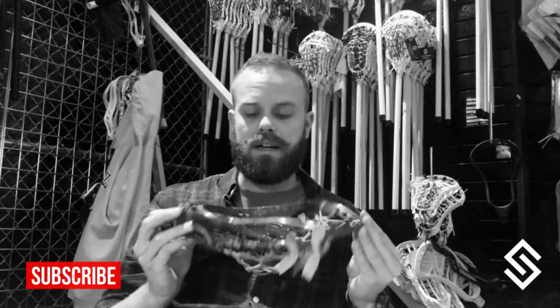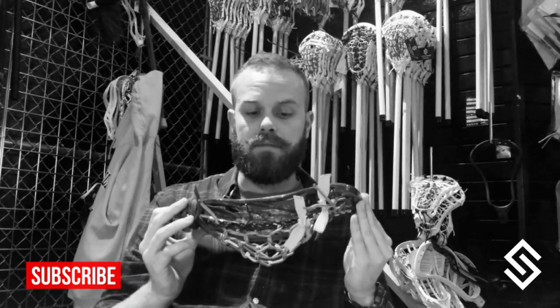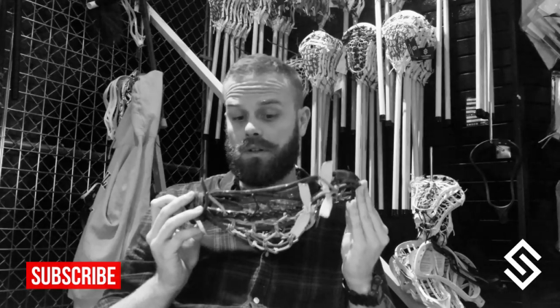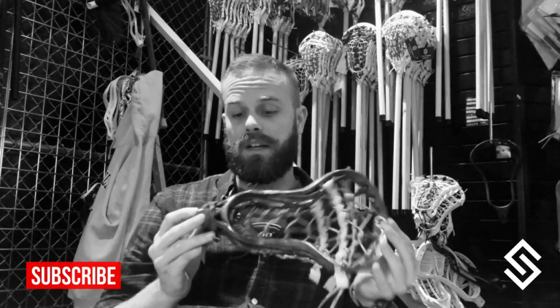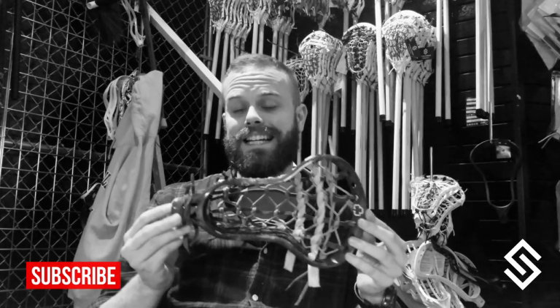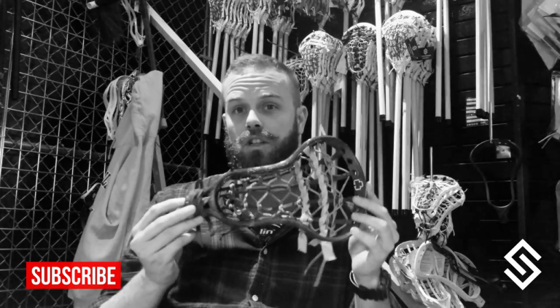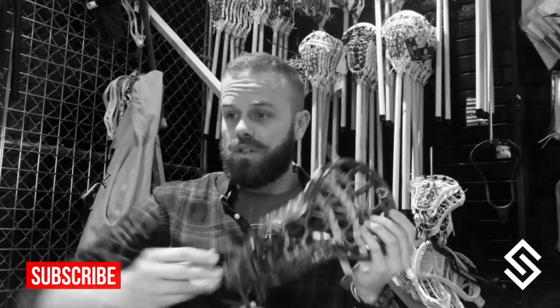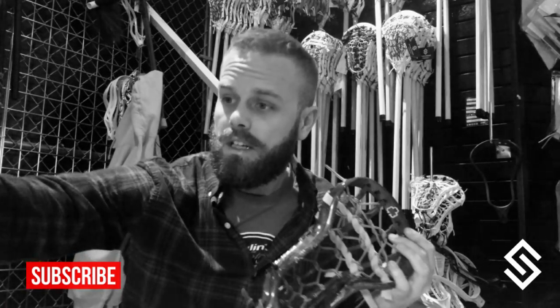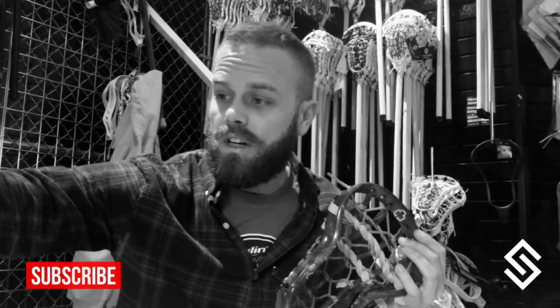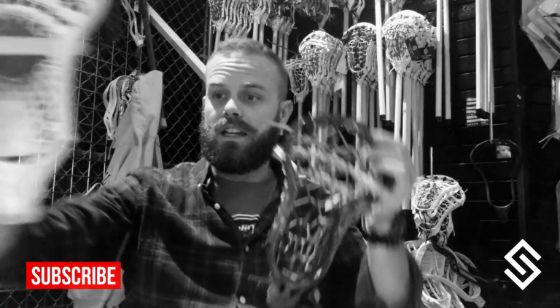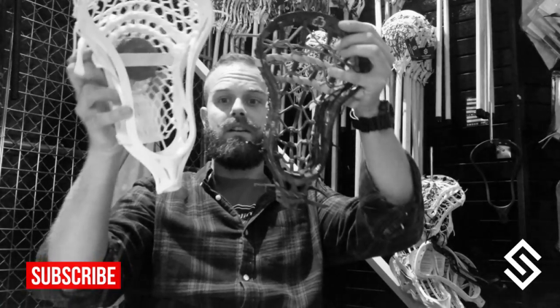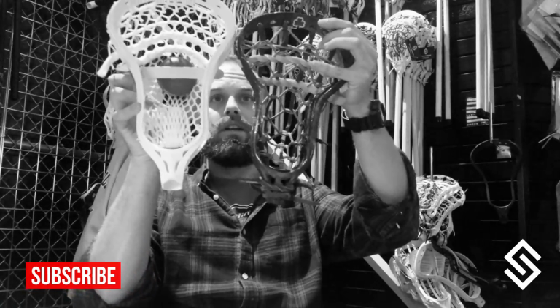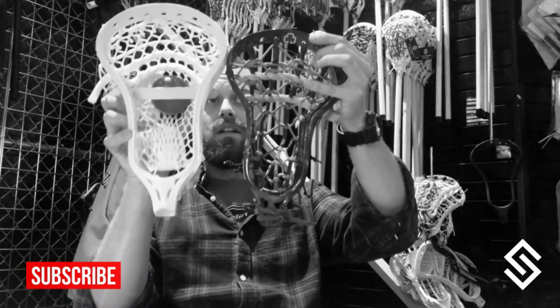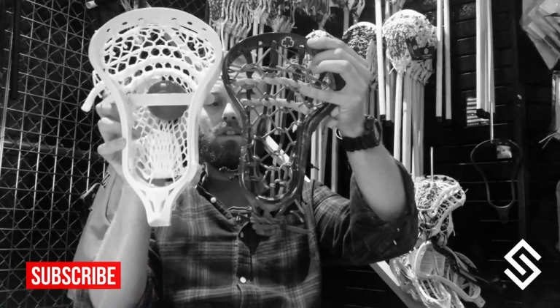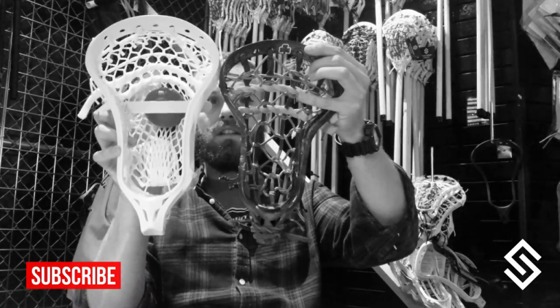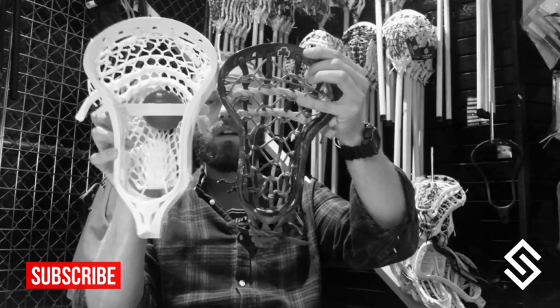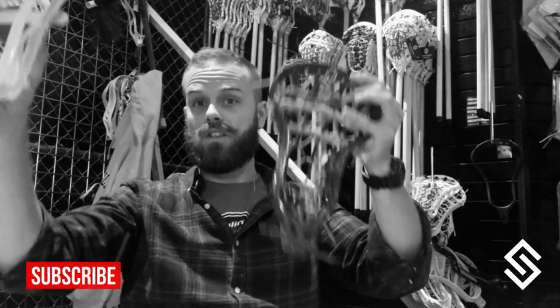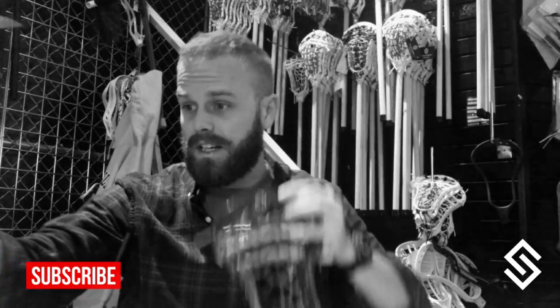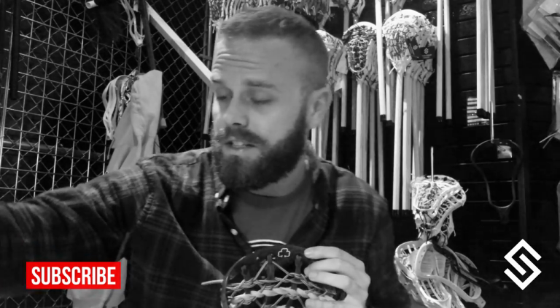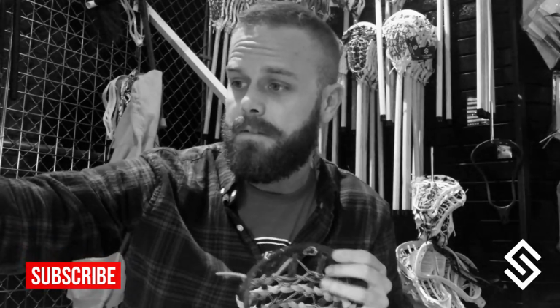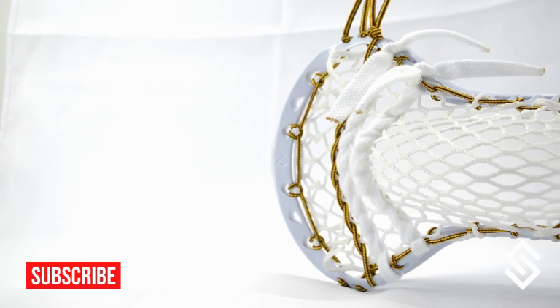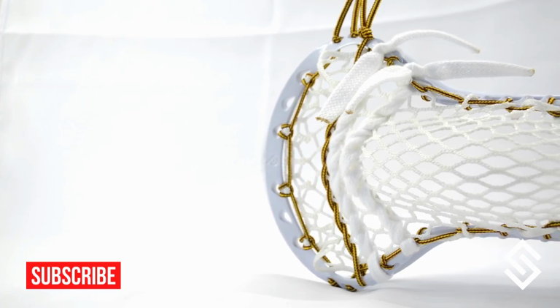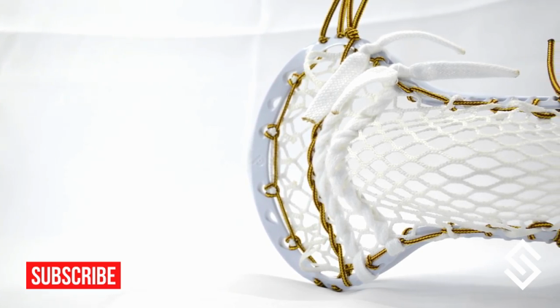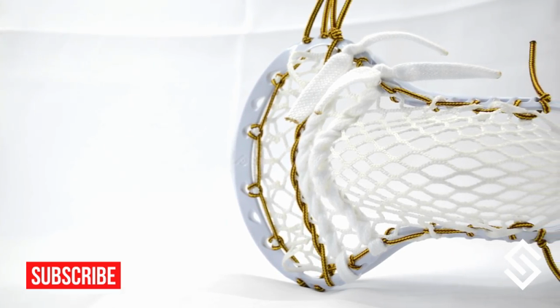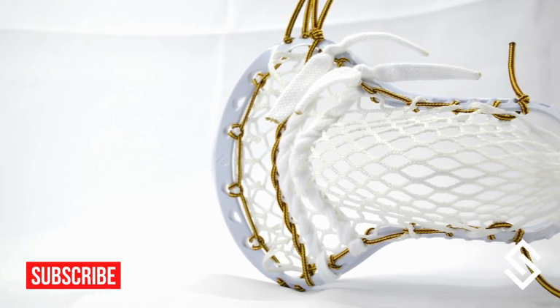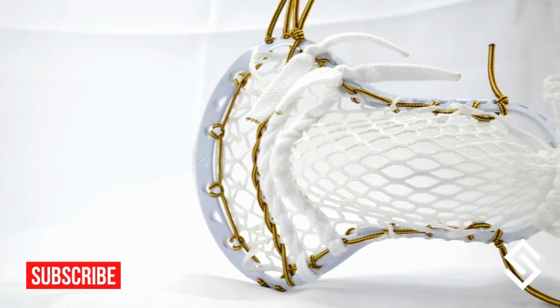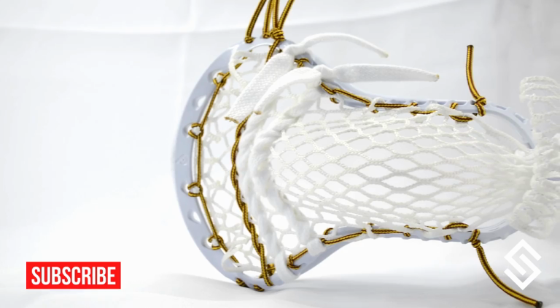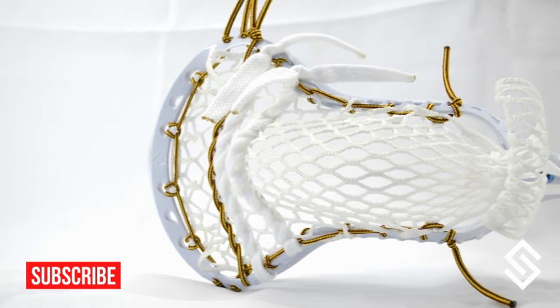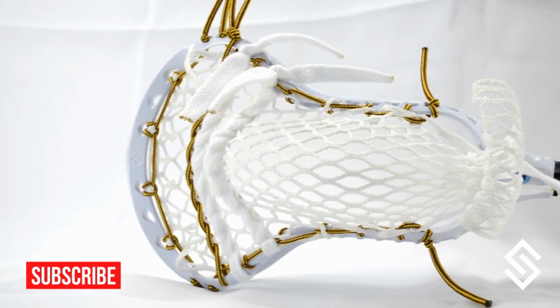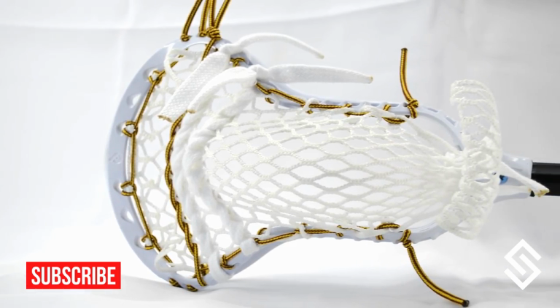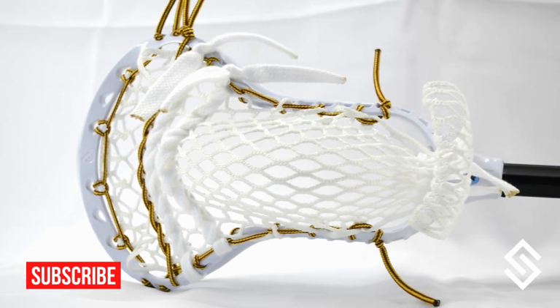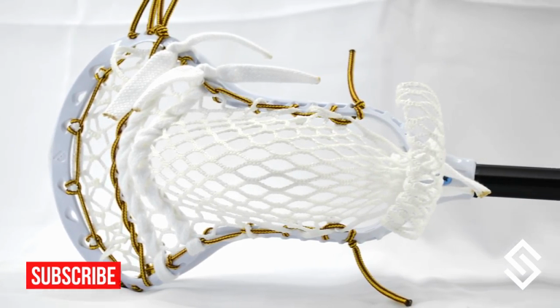Tyler Bortner found the most unique thing about this head — in my personal opinion it's a little bit short. If you take and compare it to something like a Brian Clutch, you can see that the Brian Clutch has almost an inch on top of it.